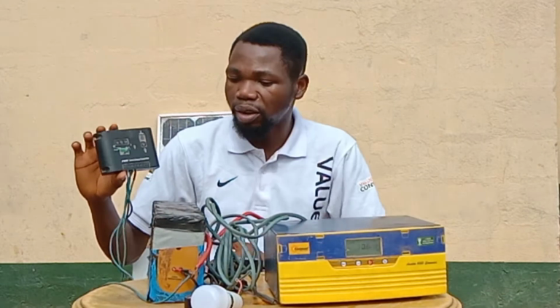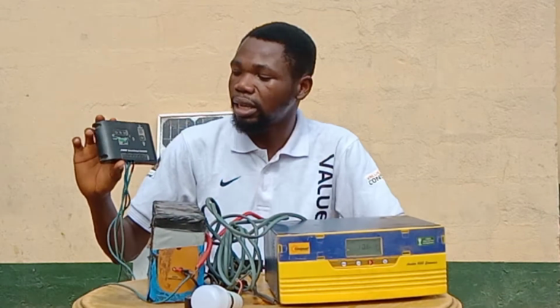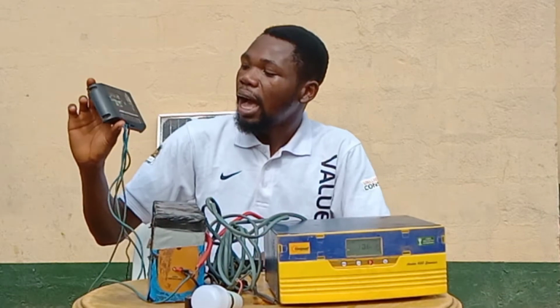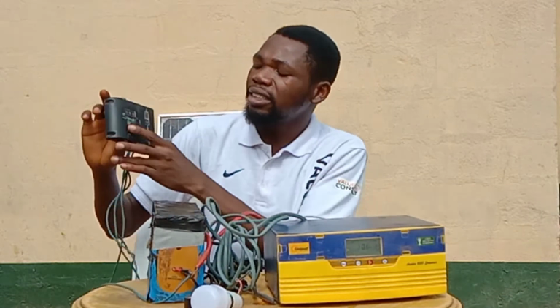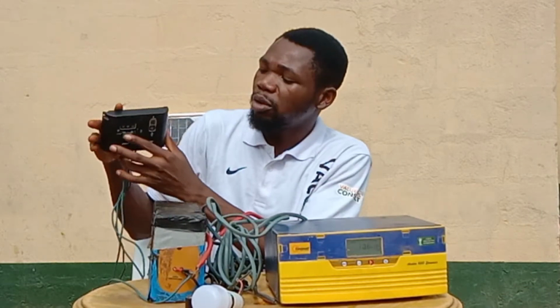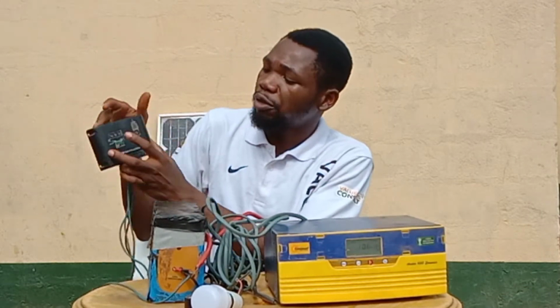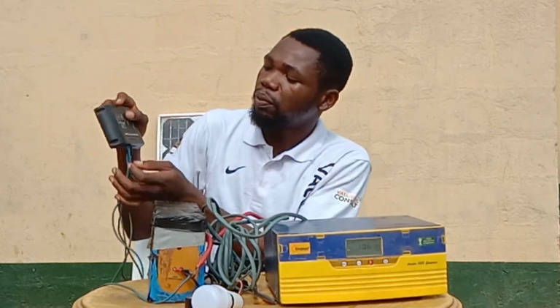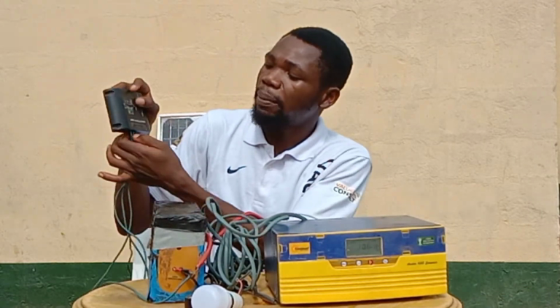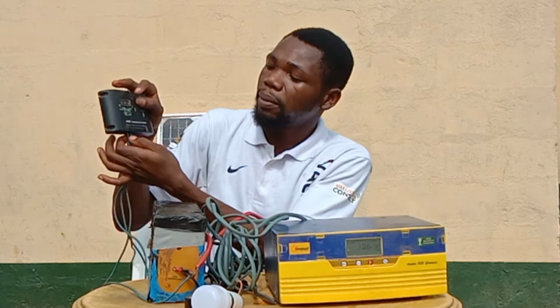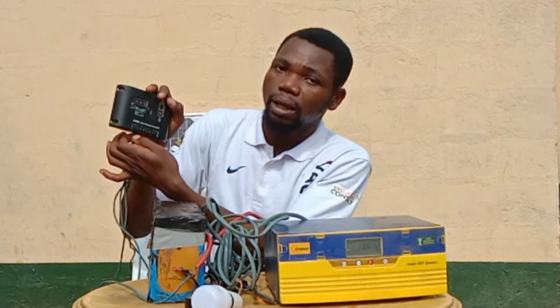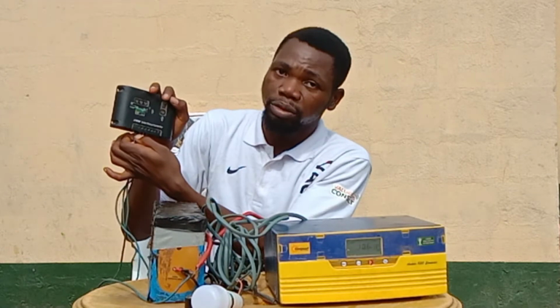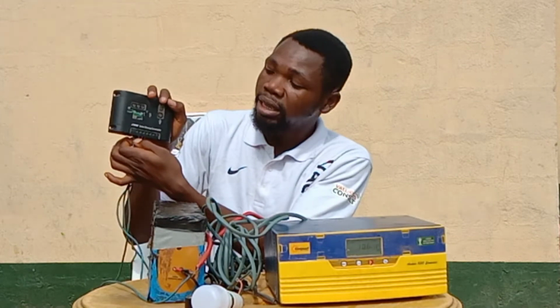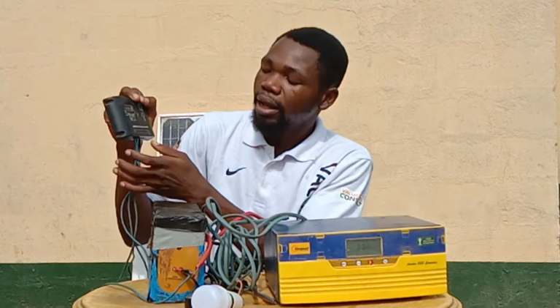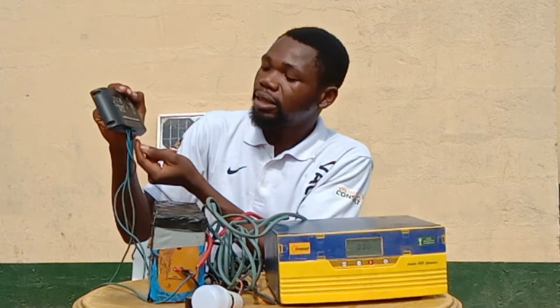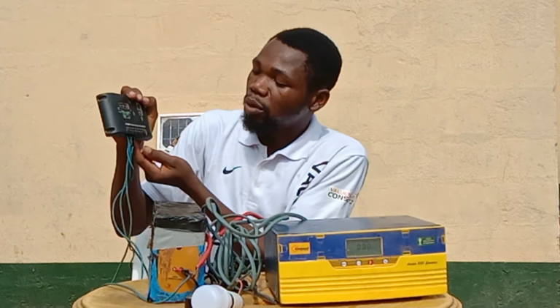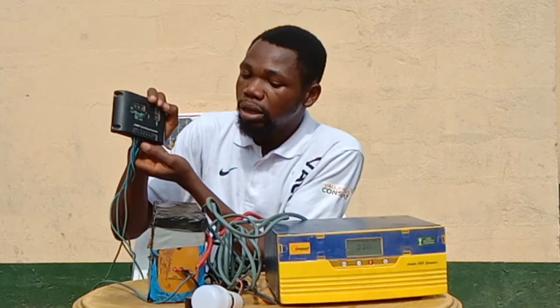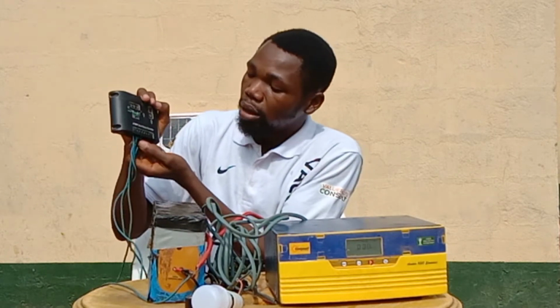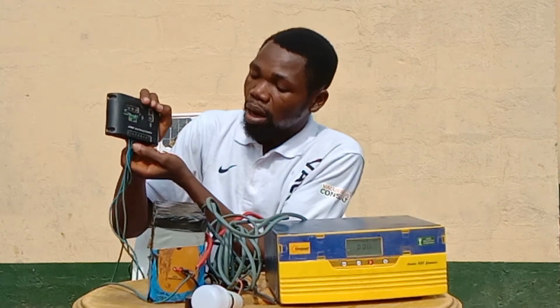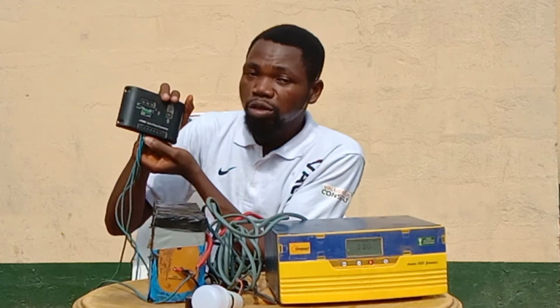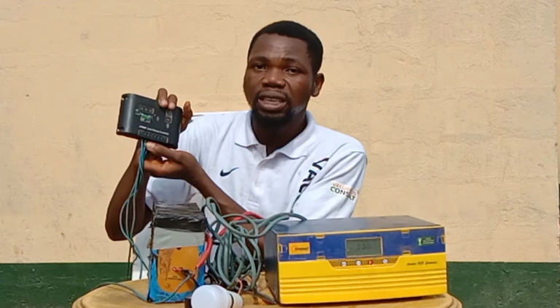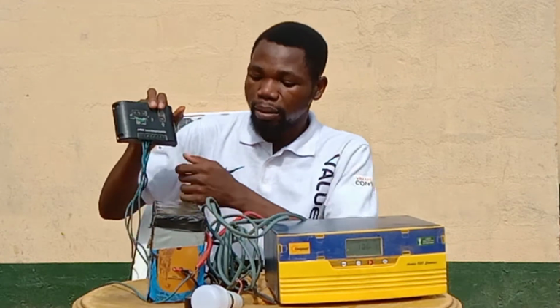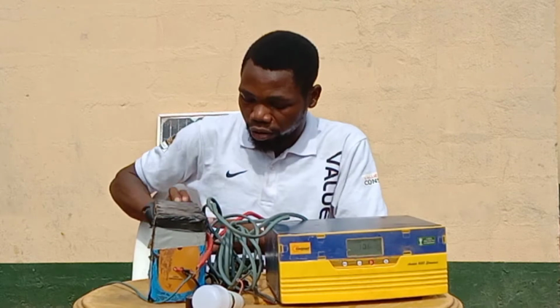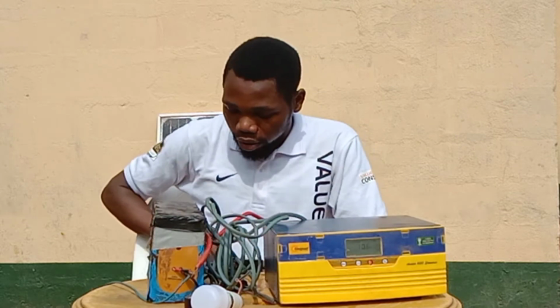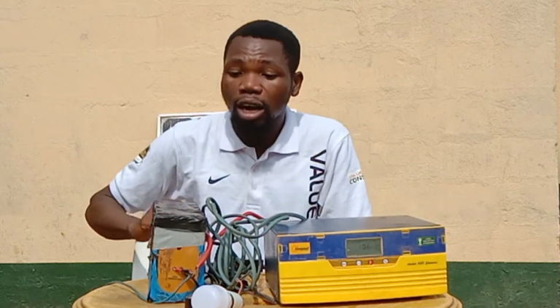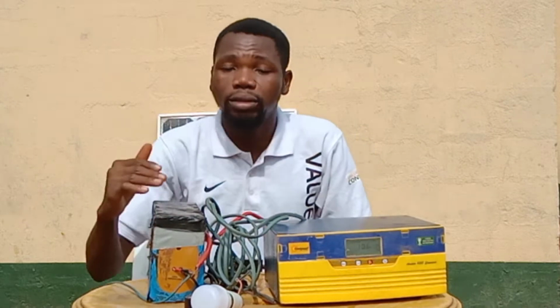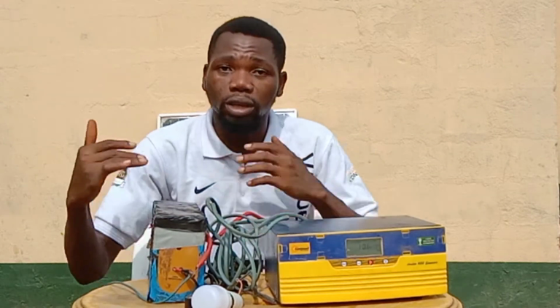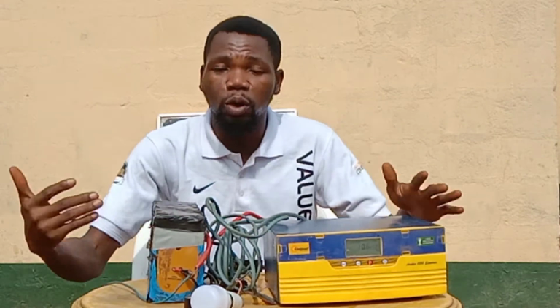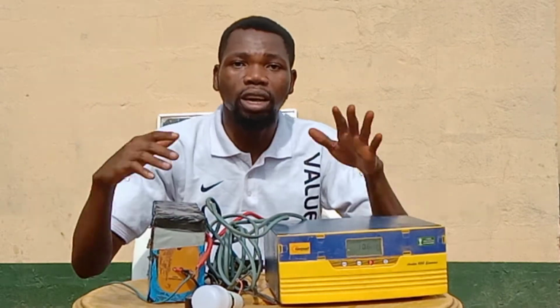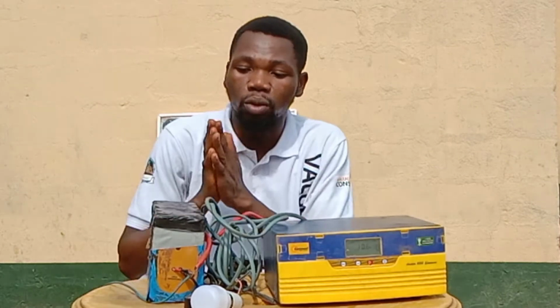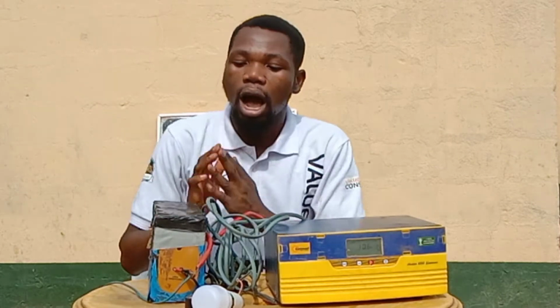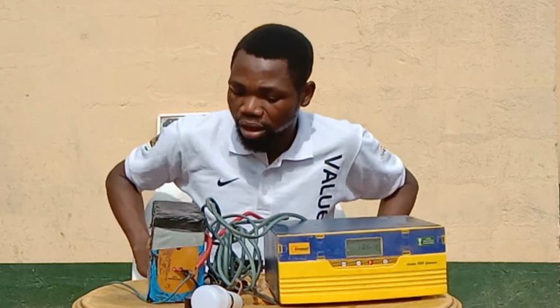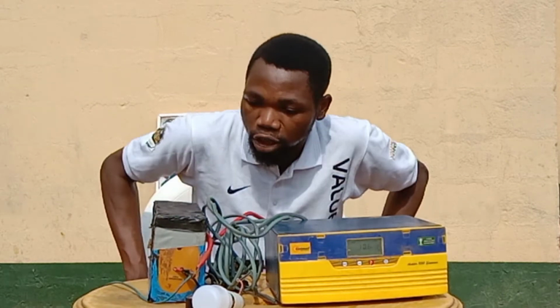This is the cable coming from the solar panel, and this is the cable that is going to feed the battery. Let's now go into the connection proper.